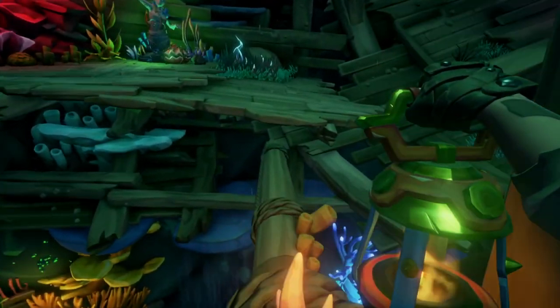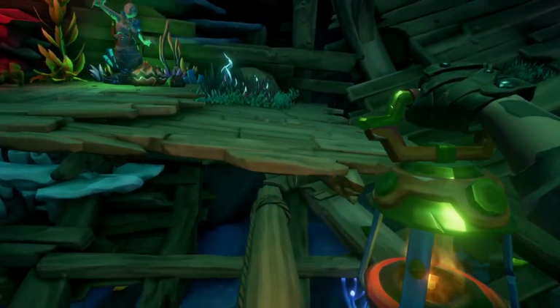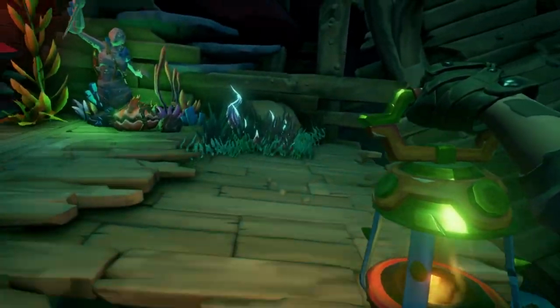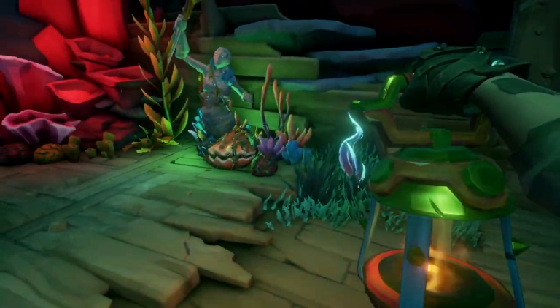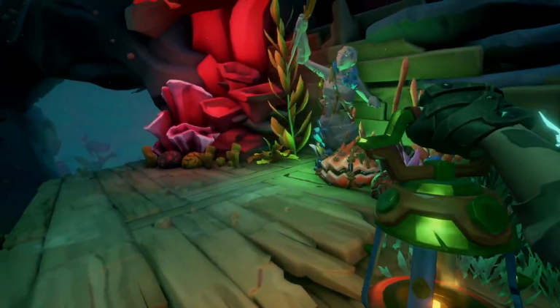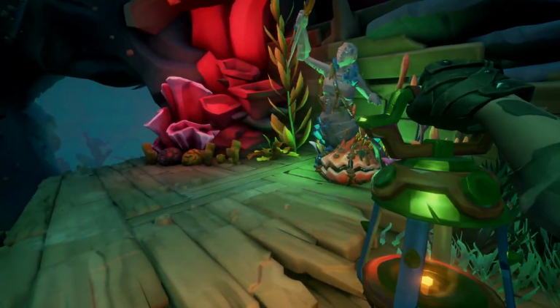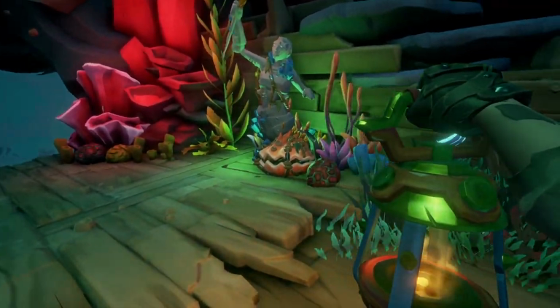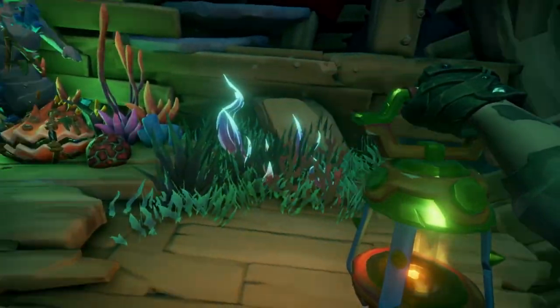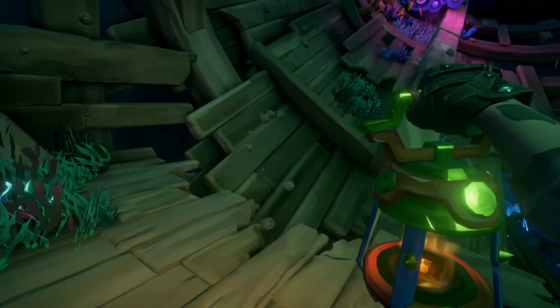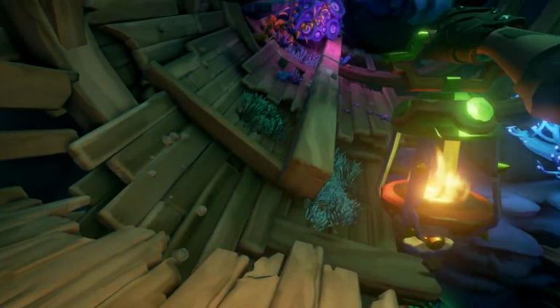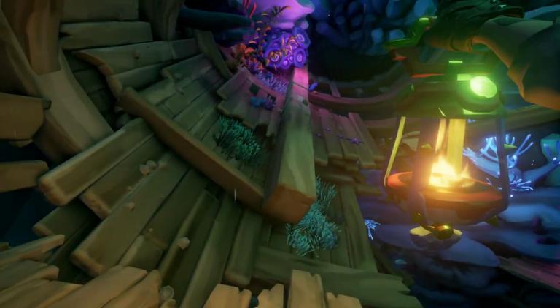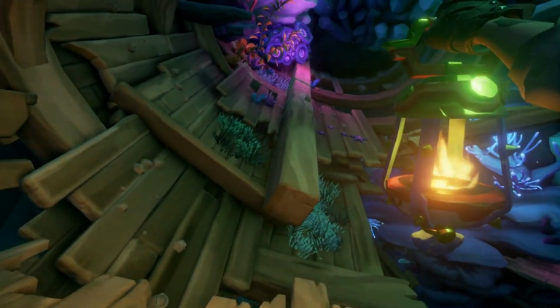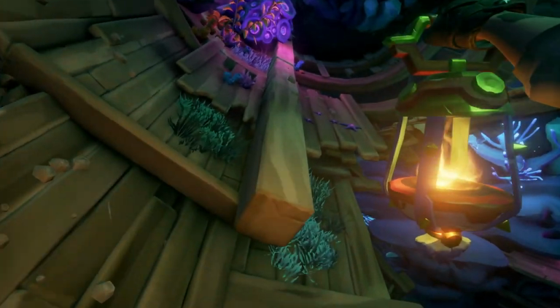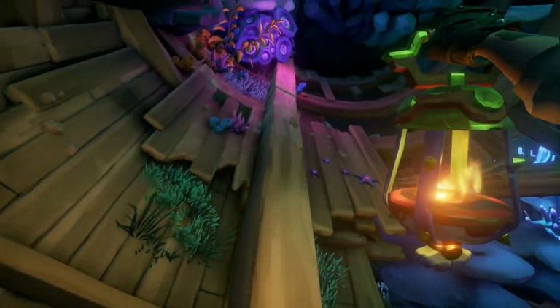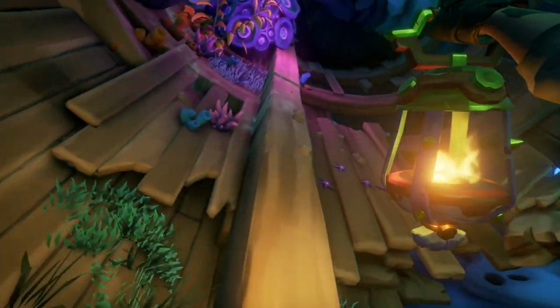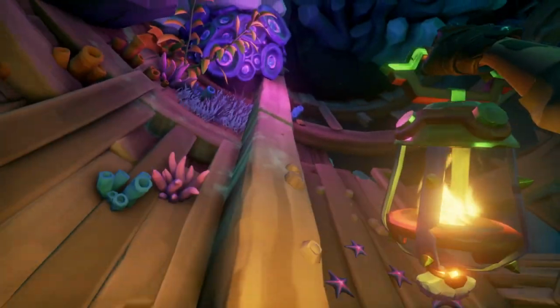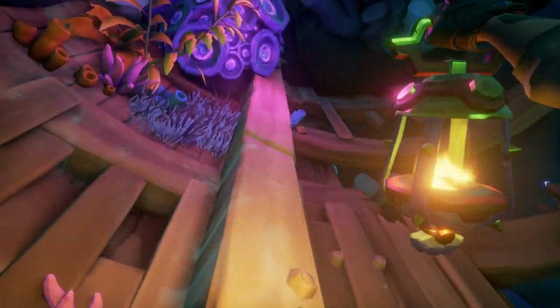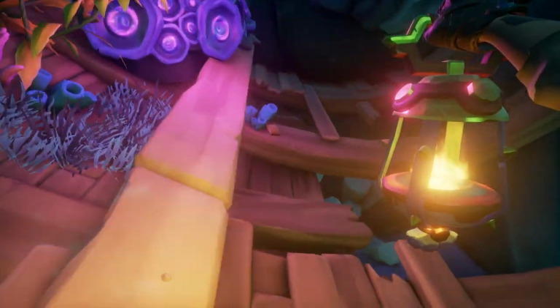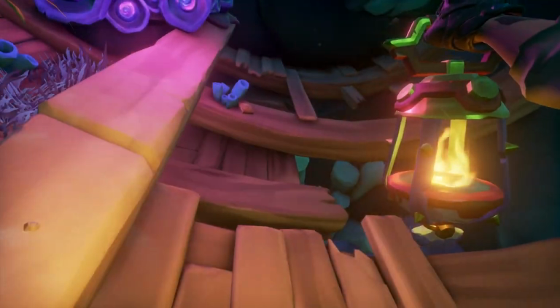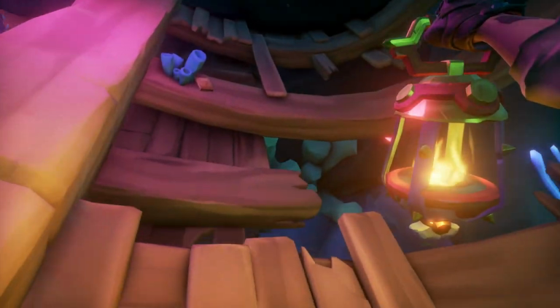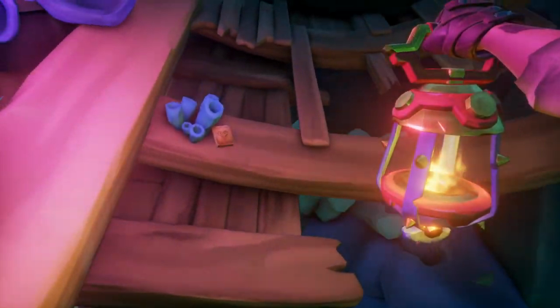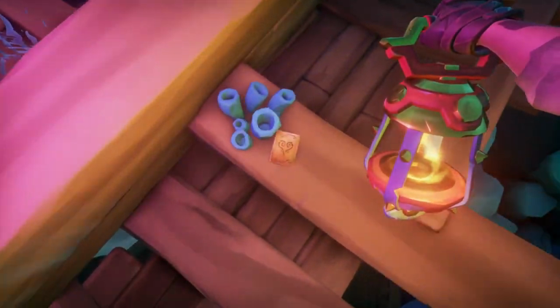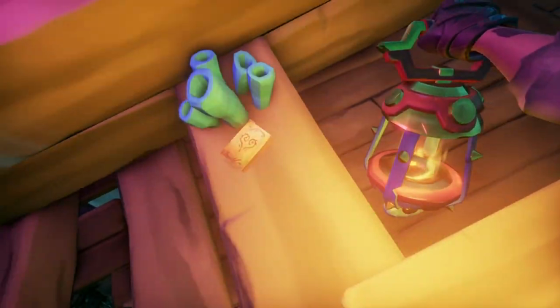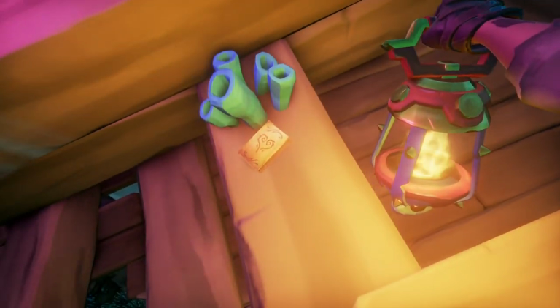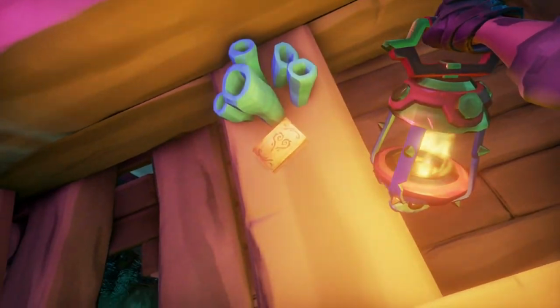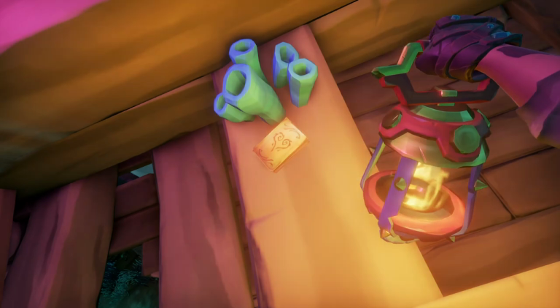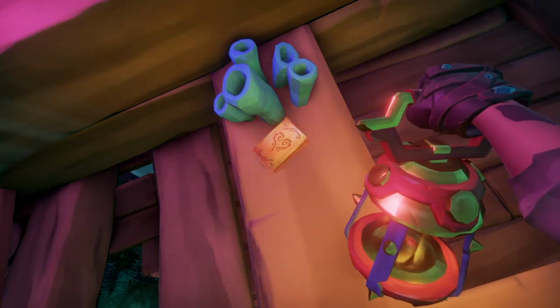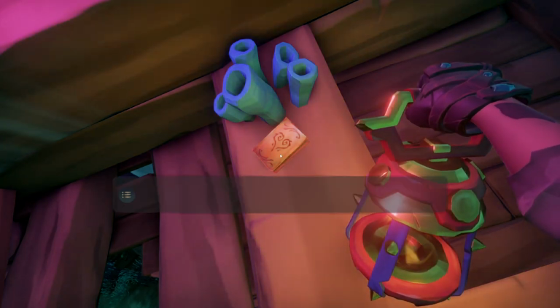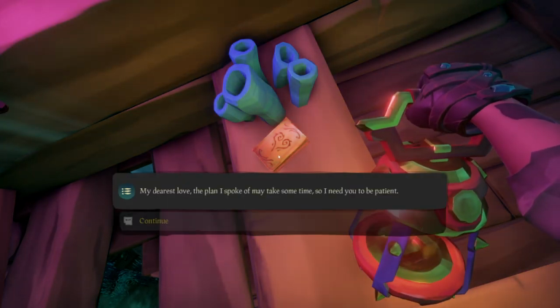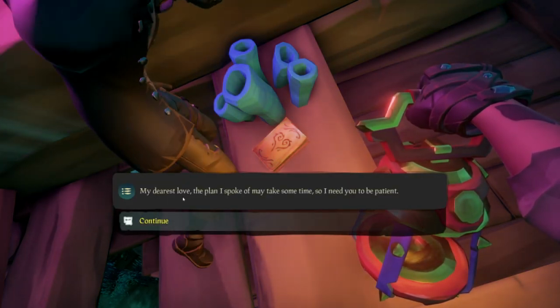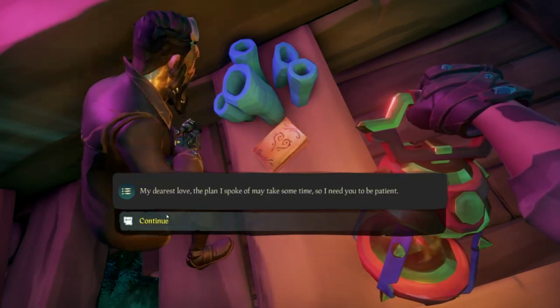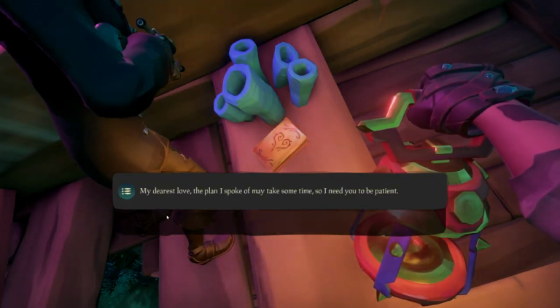The last journal is going to be located right here in the hull wreckage of the ship. And this will complete this shrine's journals.